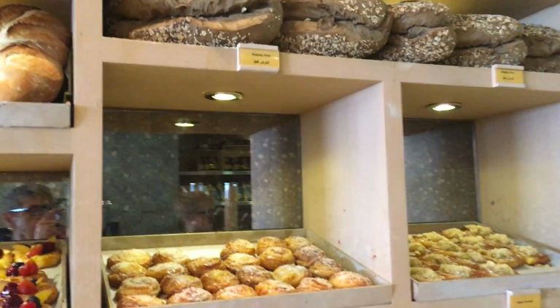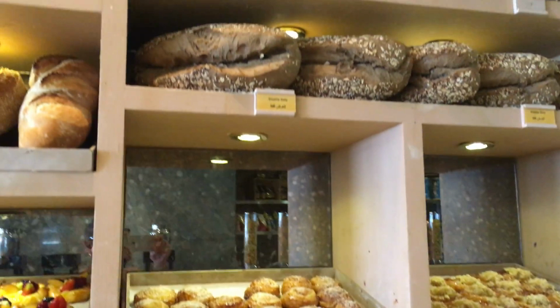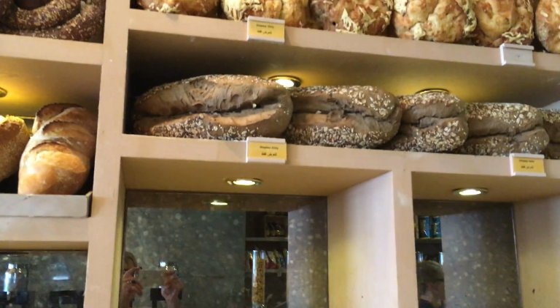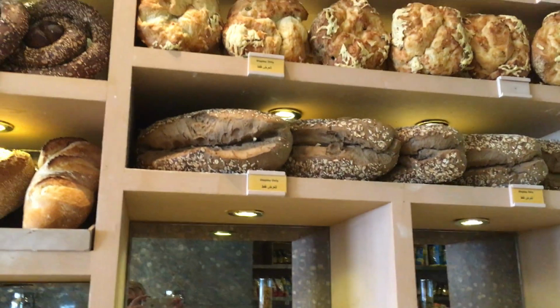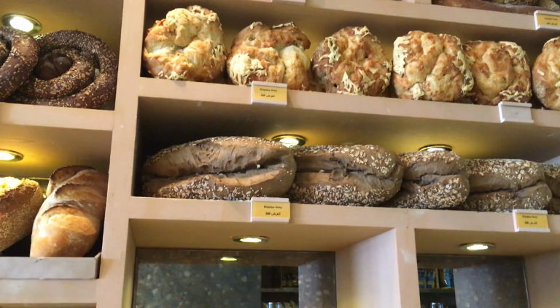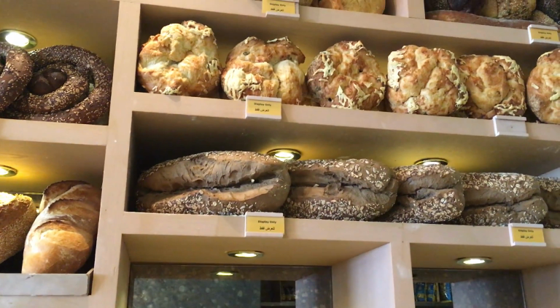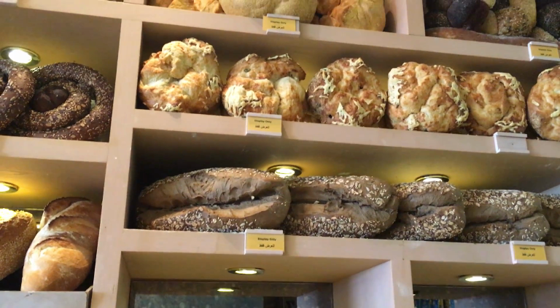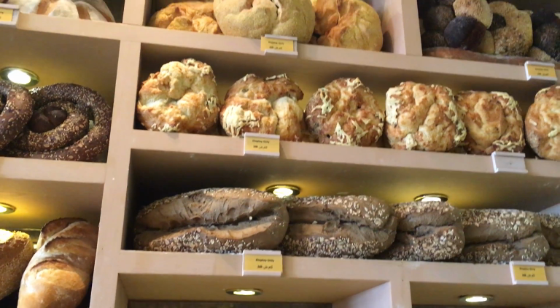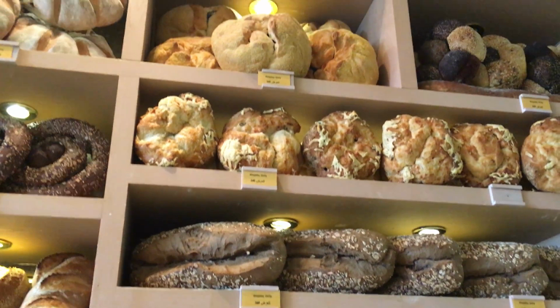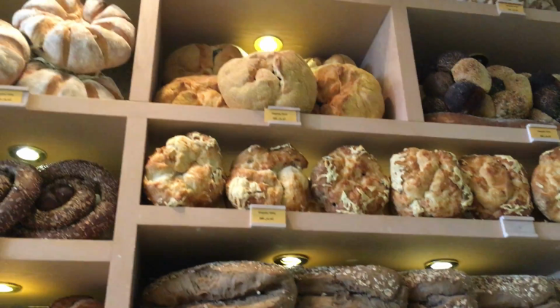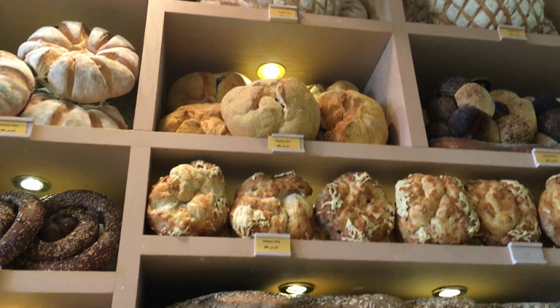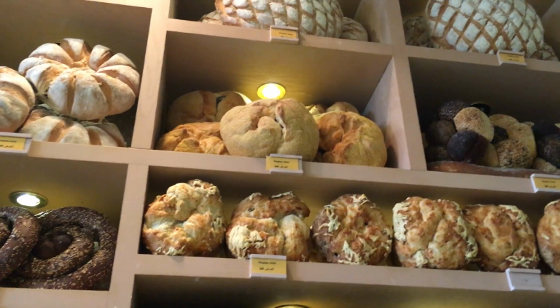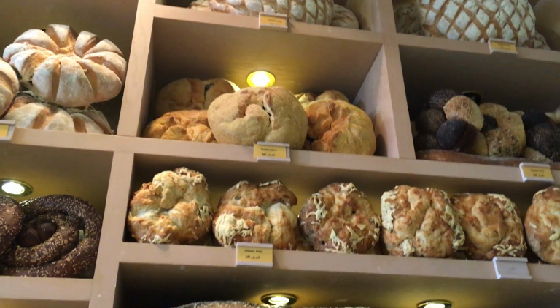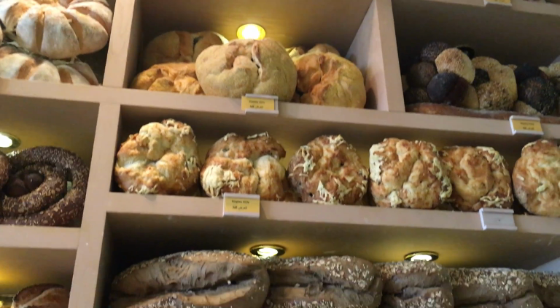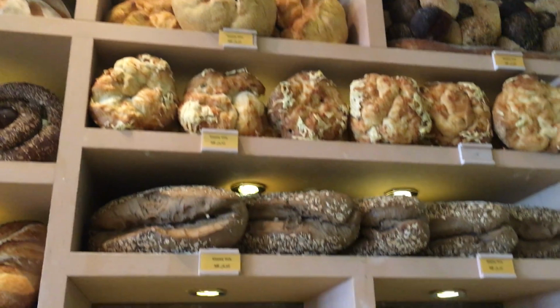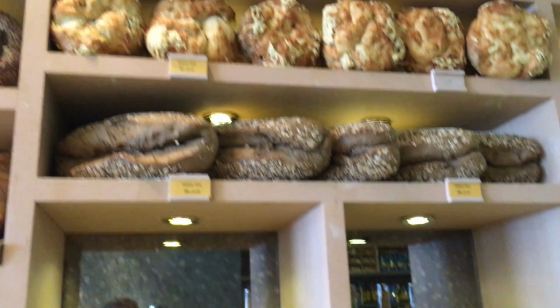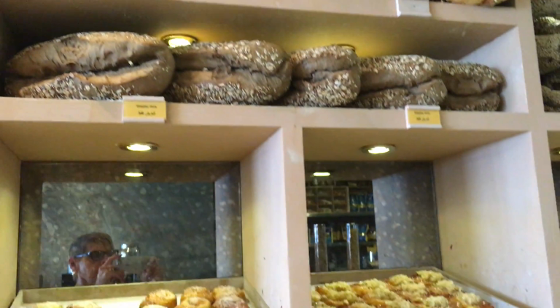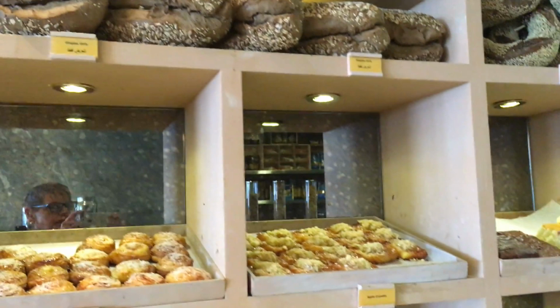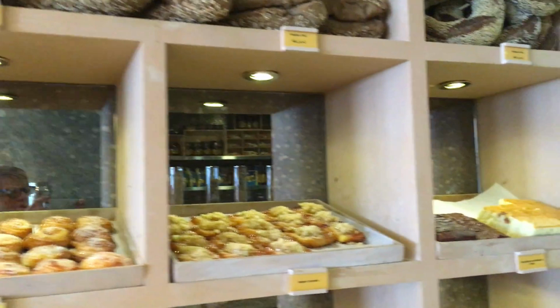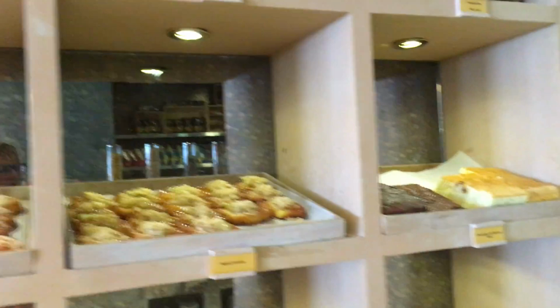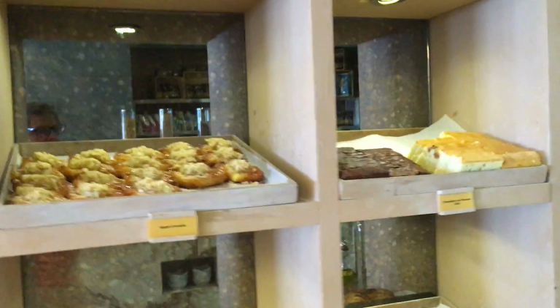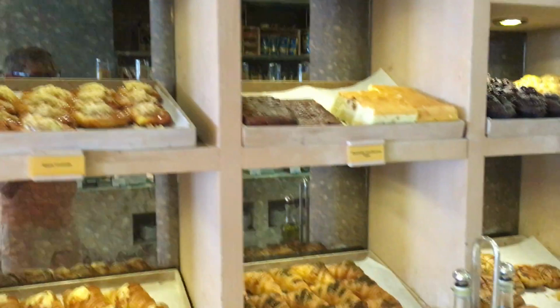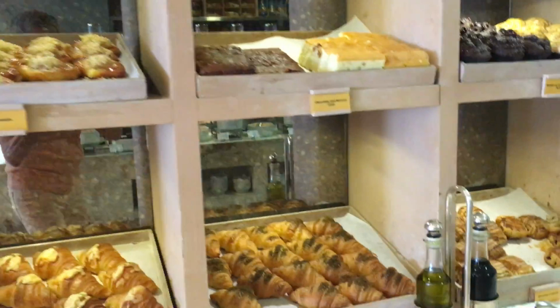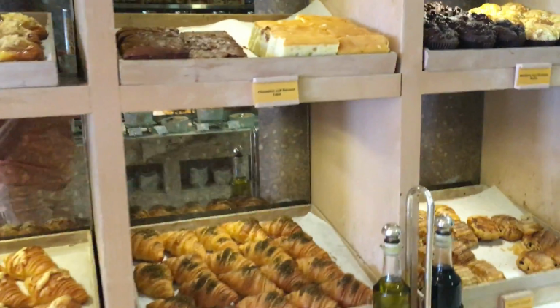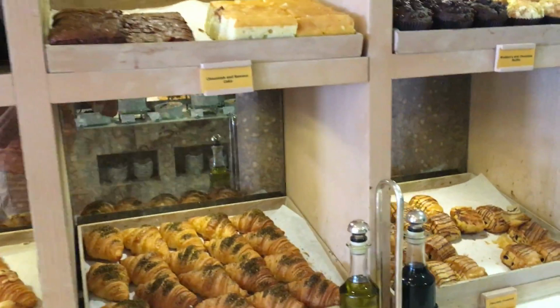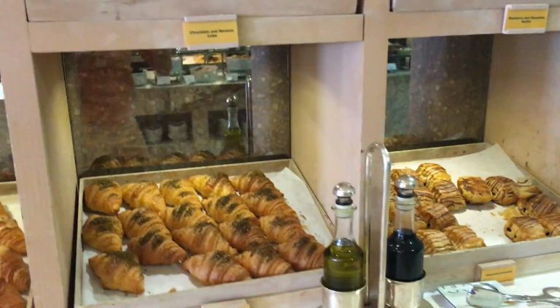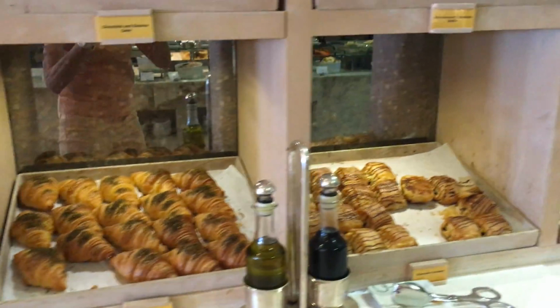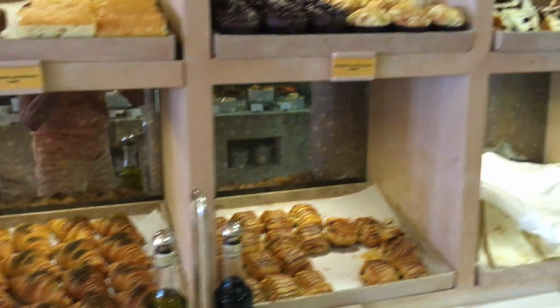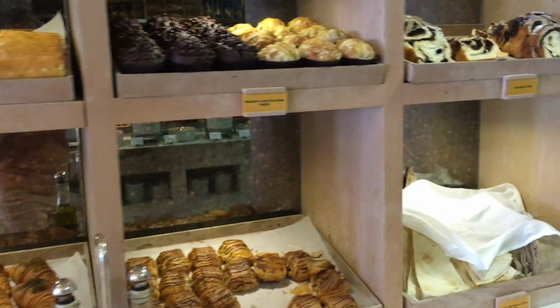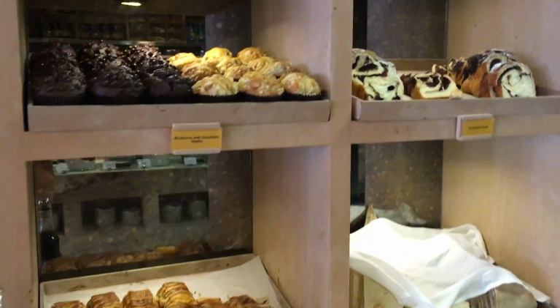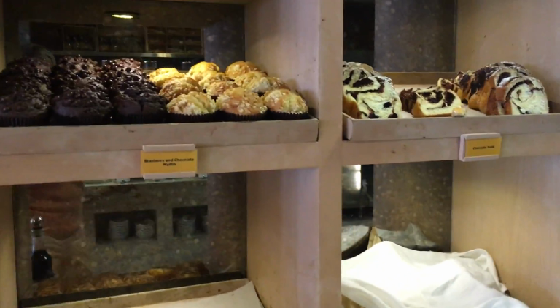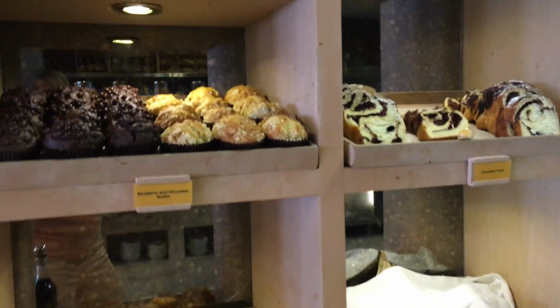And by the way, it goes all the way up. I'm not sure whether anybody uses those right at the very top. But it goes all the way up and all the way along. And I didn't know there were so many different kinds of breads.